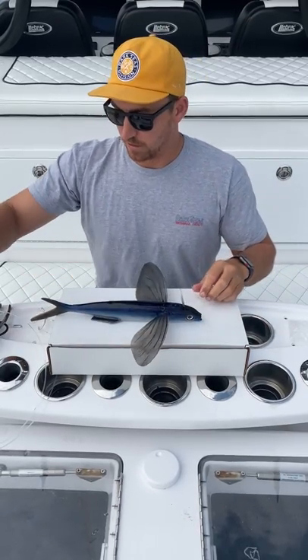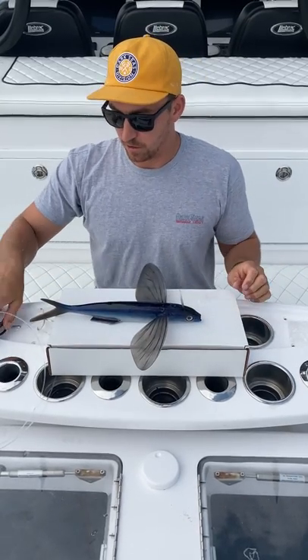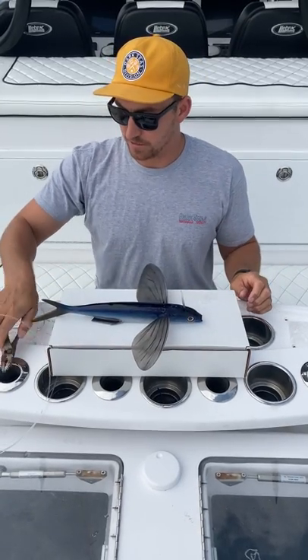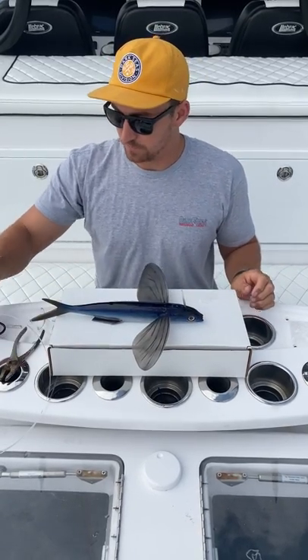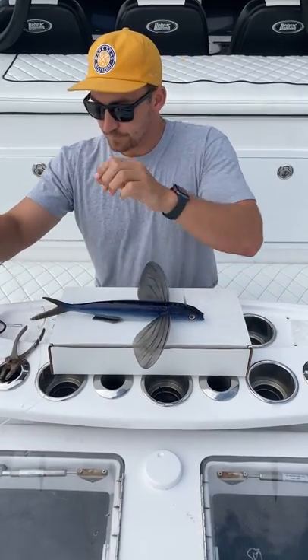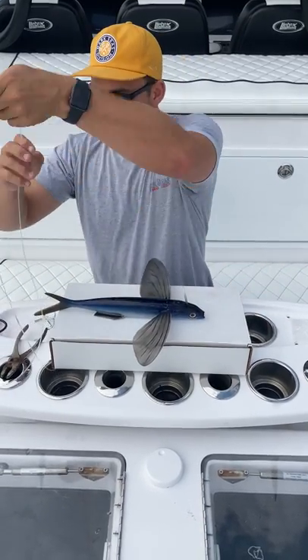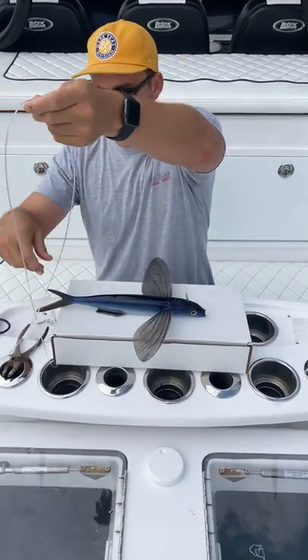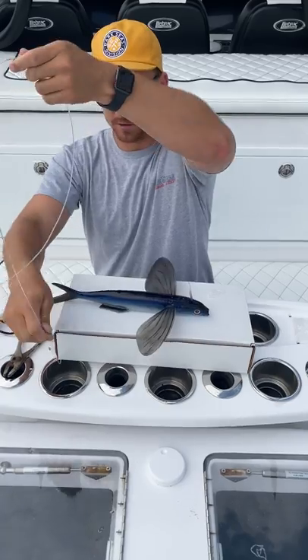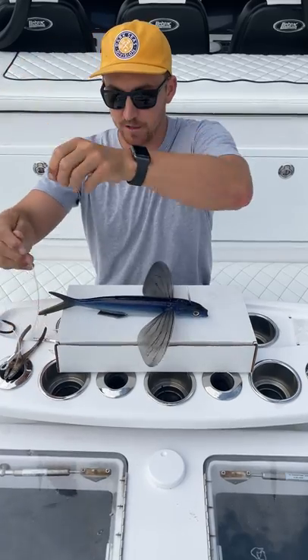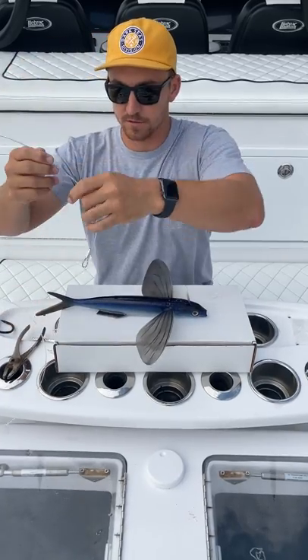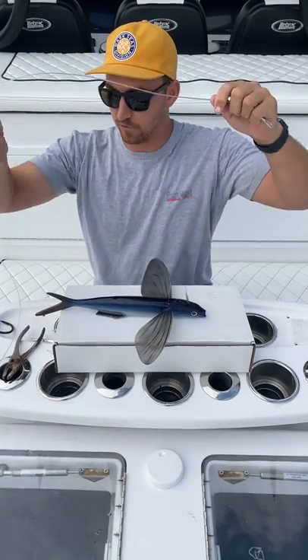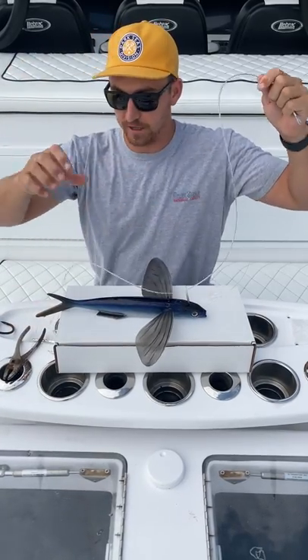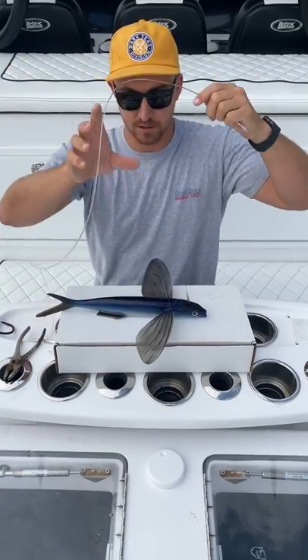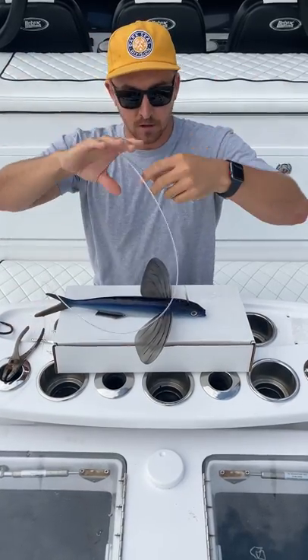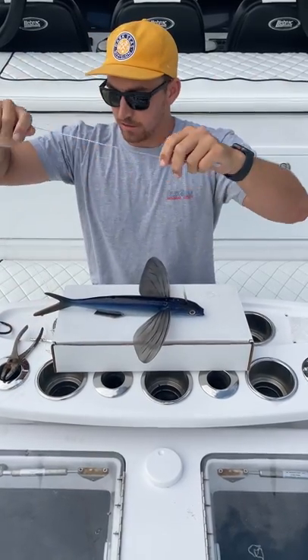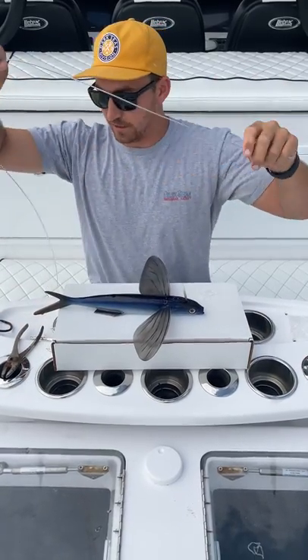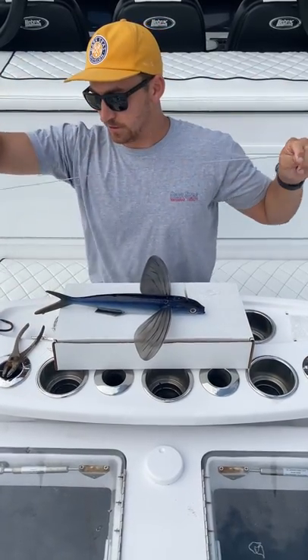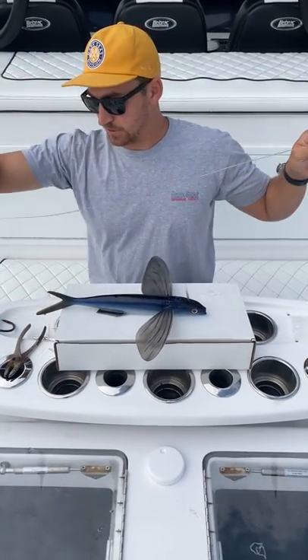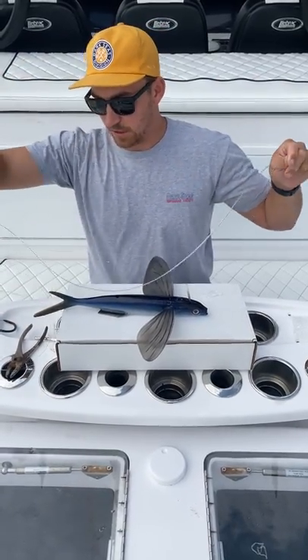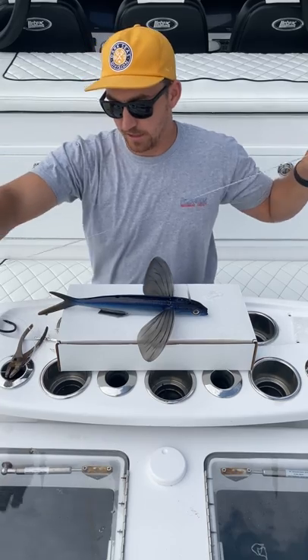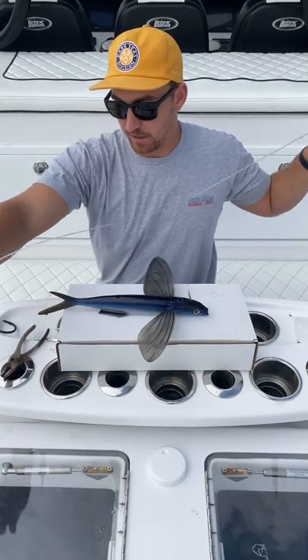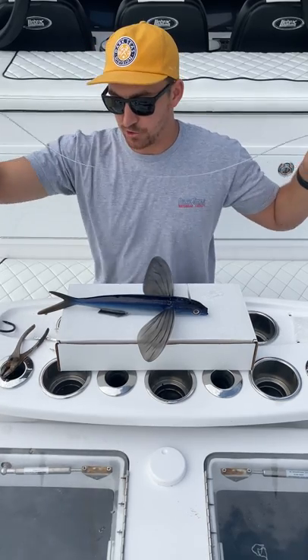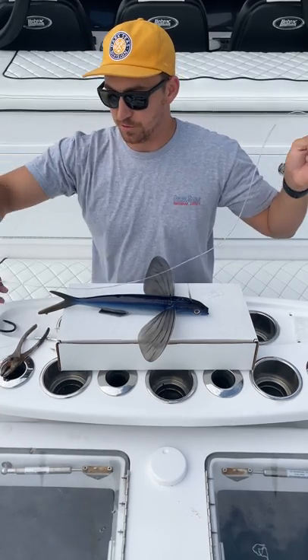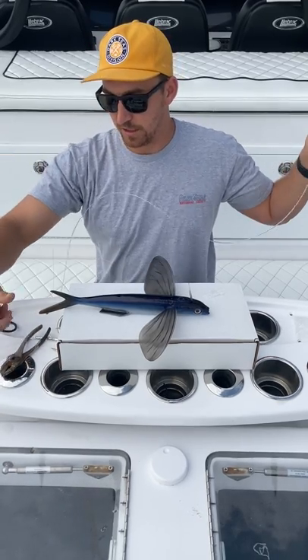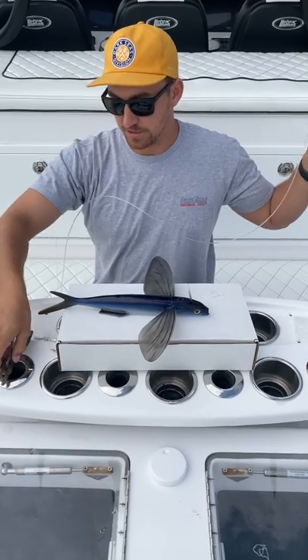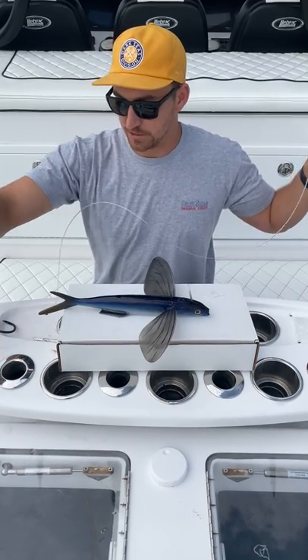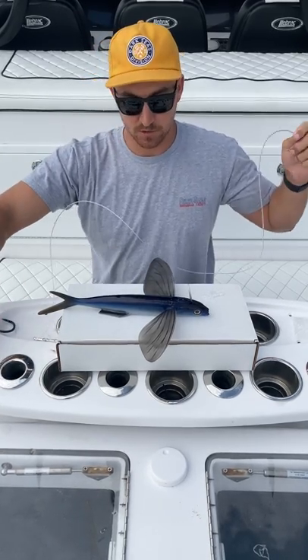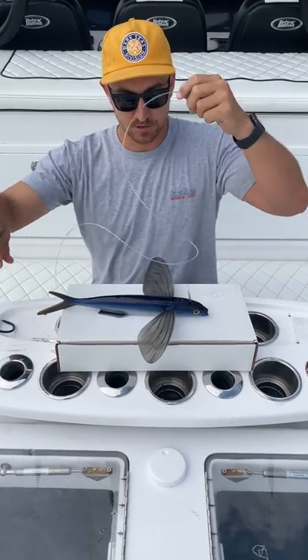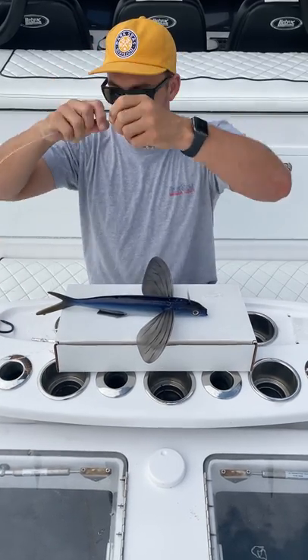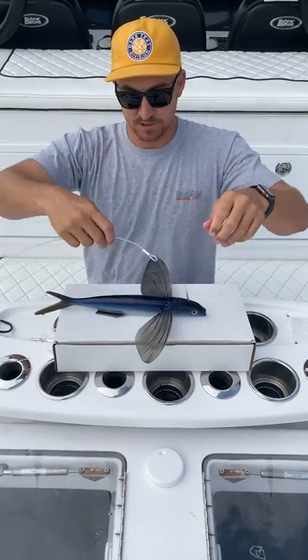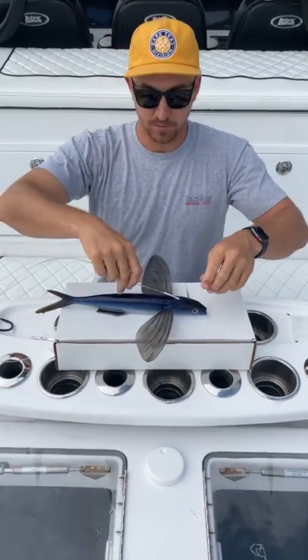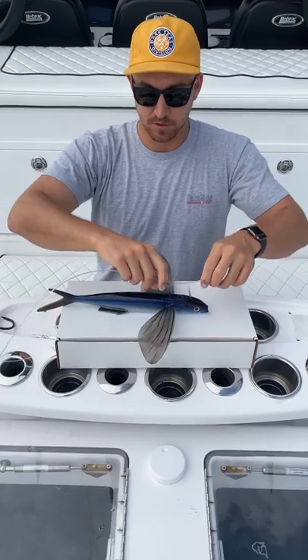We're going to get our hook rig set up. Here's our hook rig right here. It's a 400 pound leader with stainless crimps, an 11-0 Jobu and a 6-0 treble hook. So this is a premium hook rig.